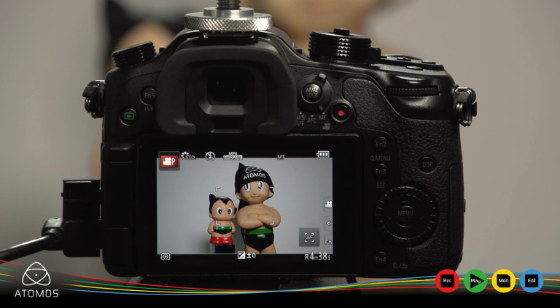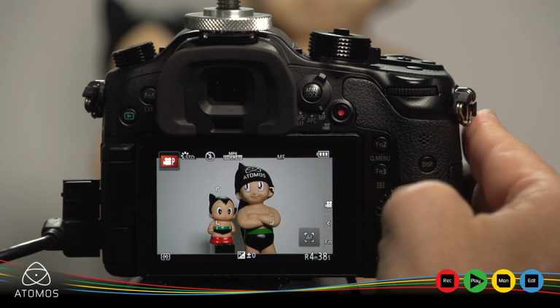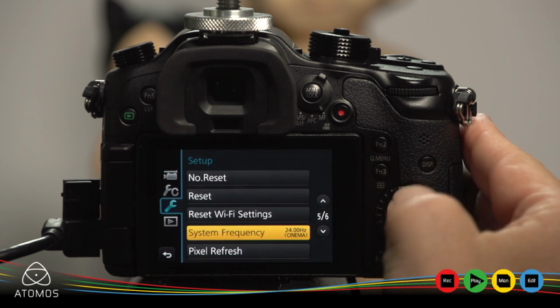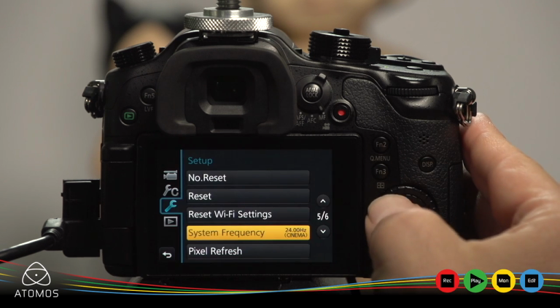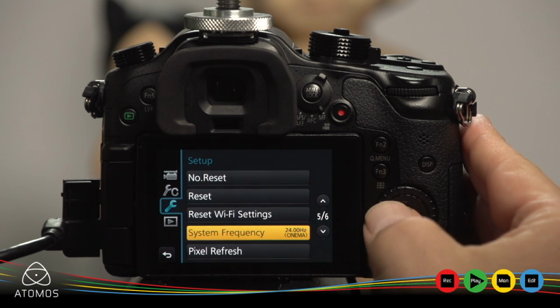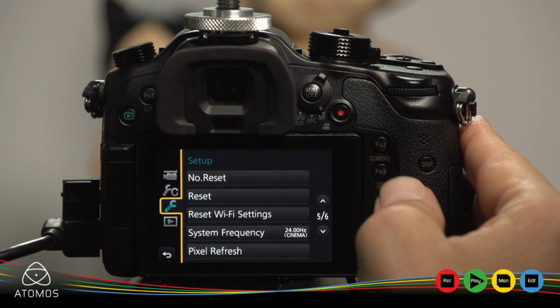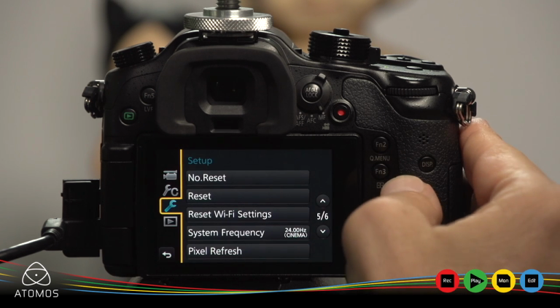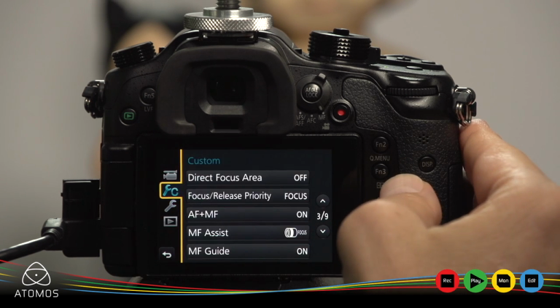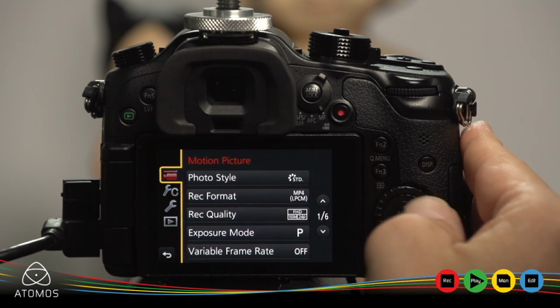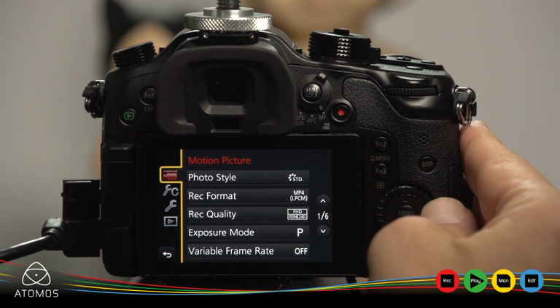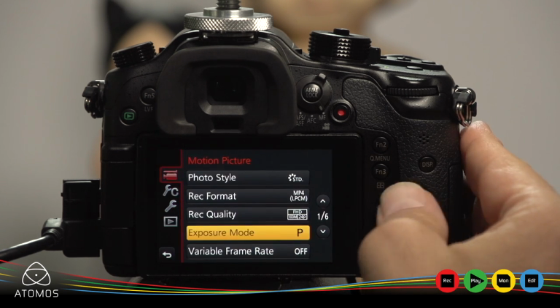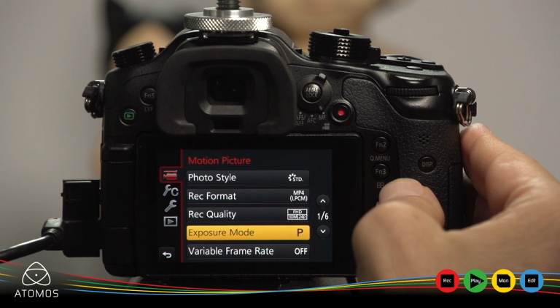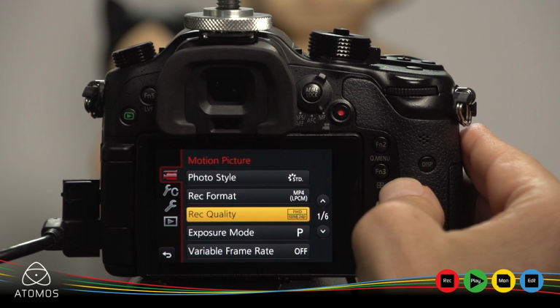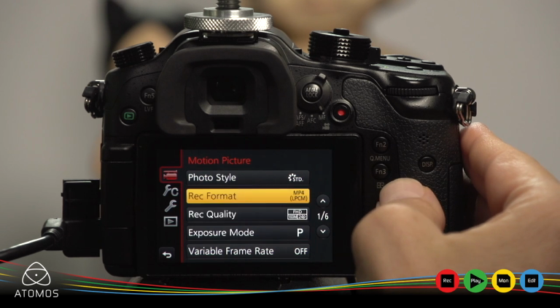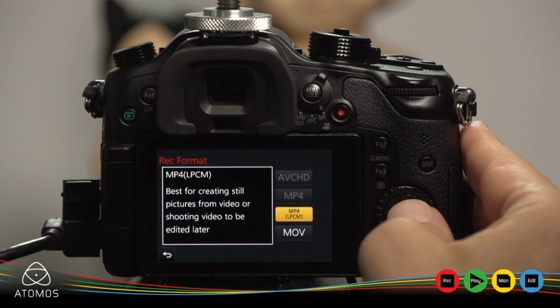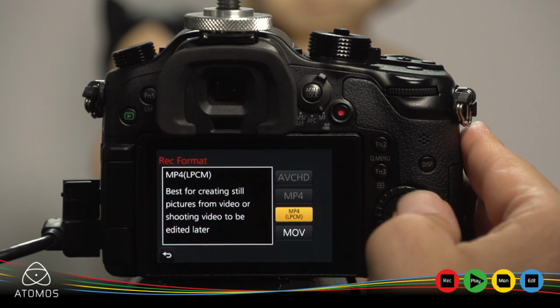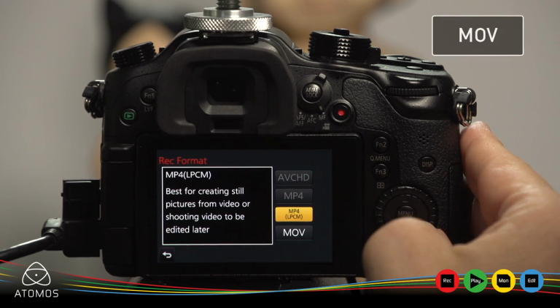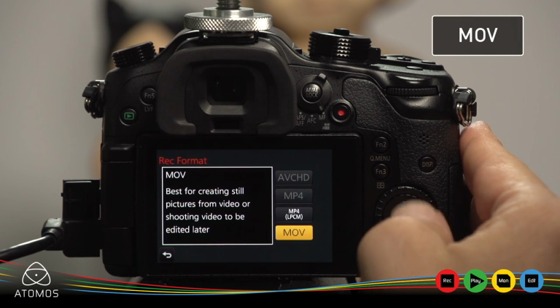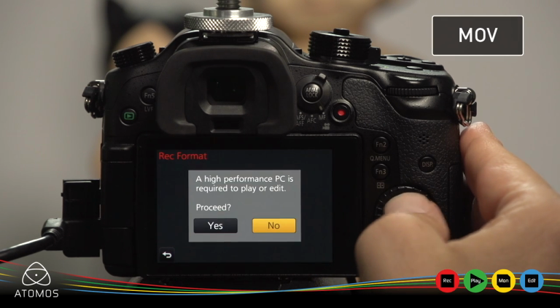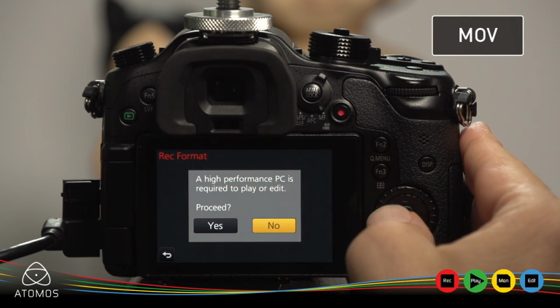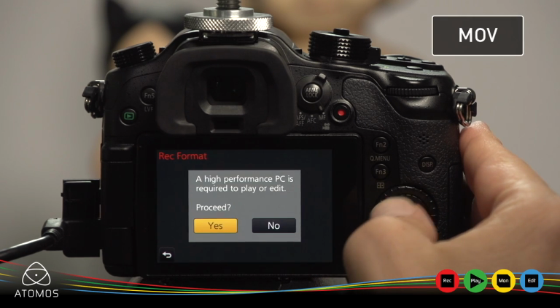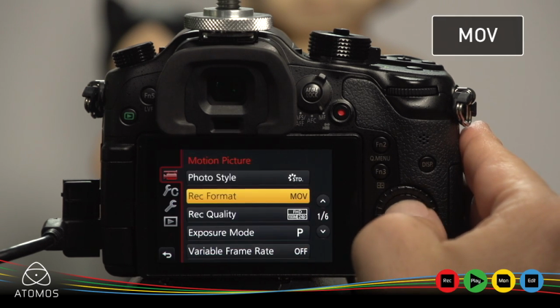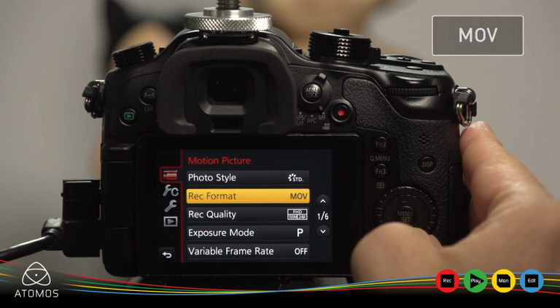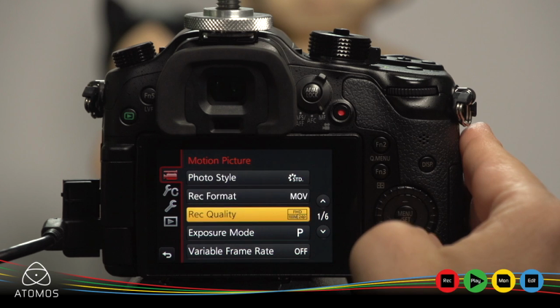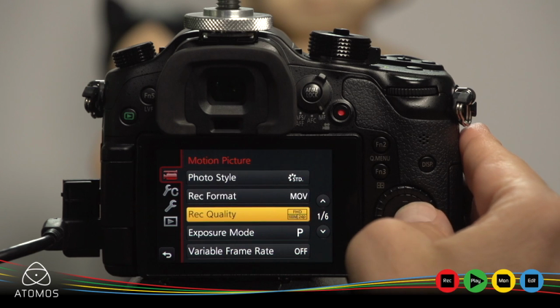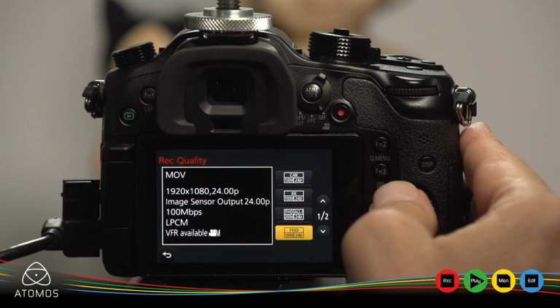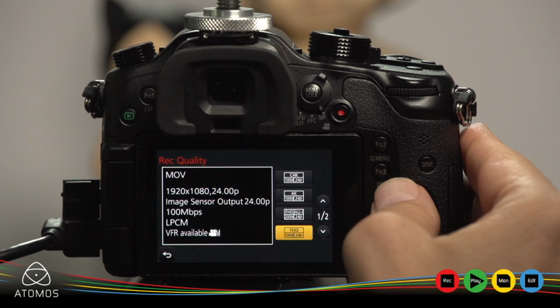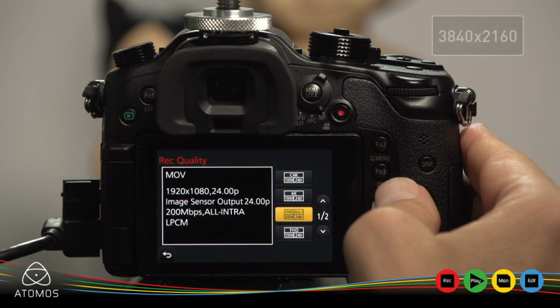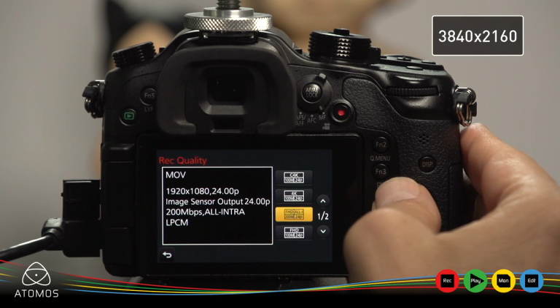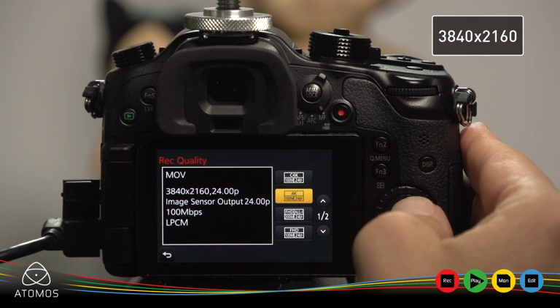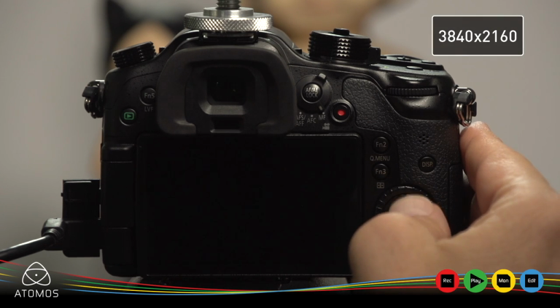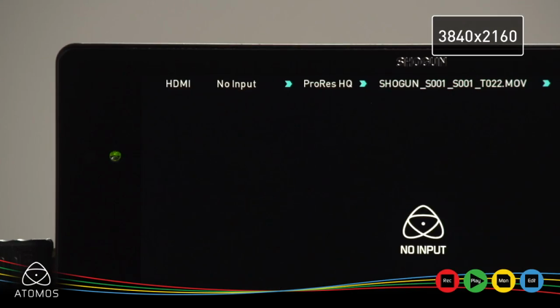Press the menu button again and navigate to the motion picture menu. Go to menu 6, section 1. Set record format to MOV, click yes, then click to record quality. Choose 4K 100Mbps 24p.